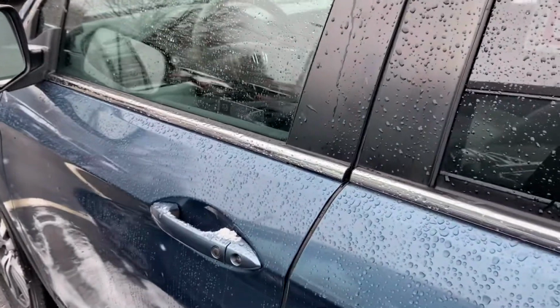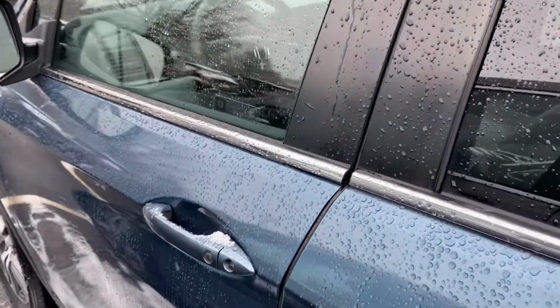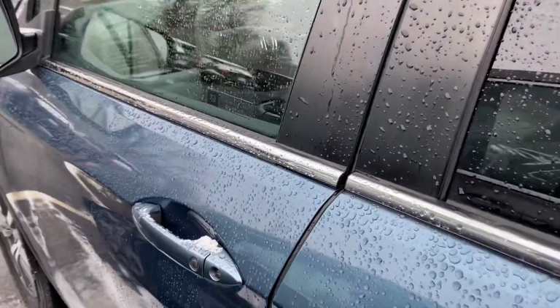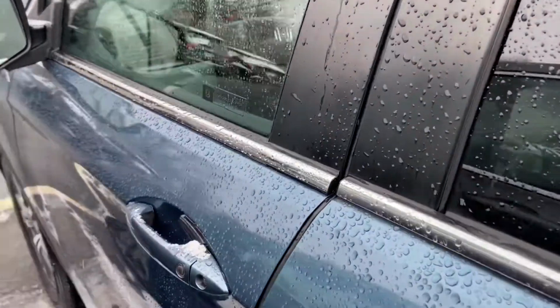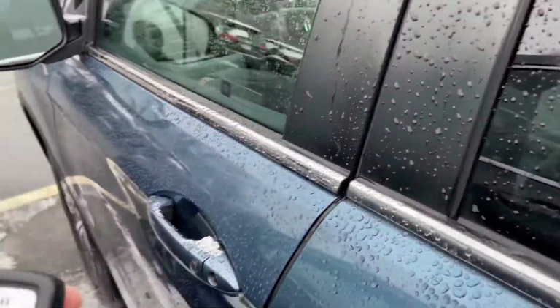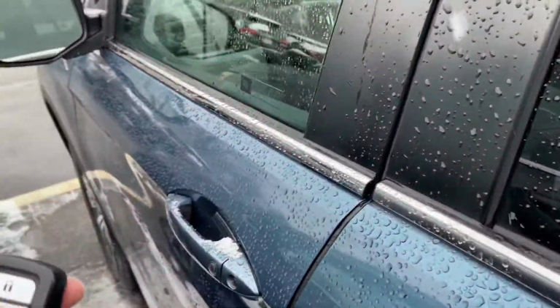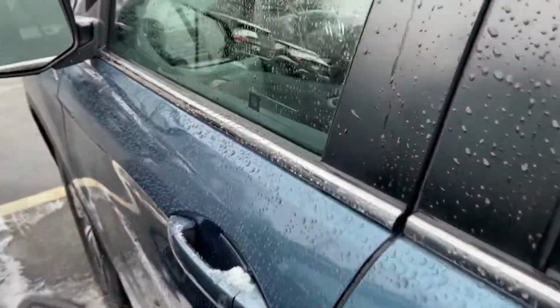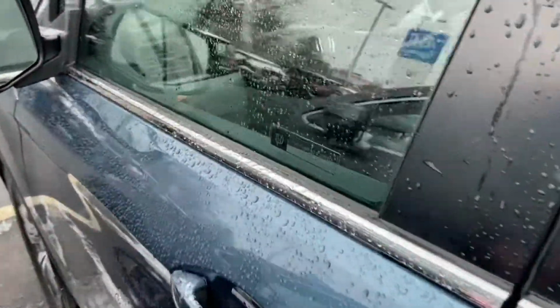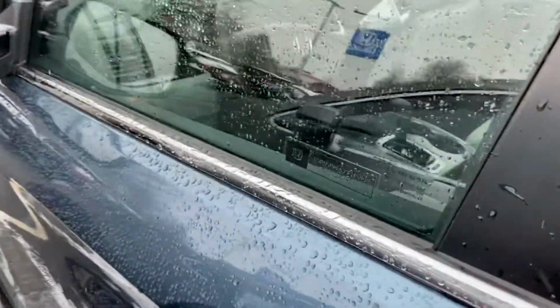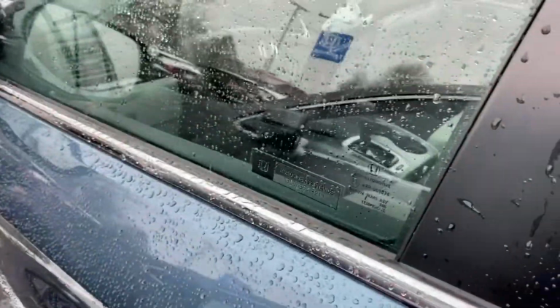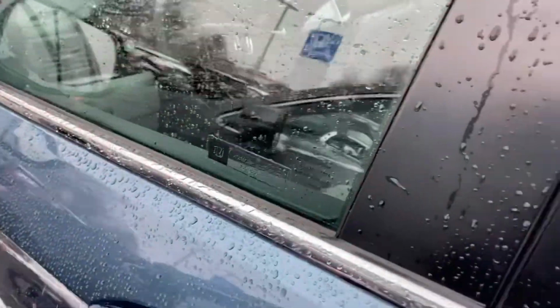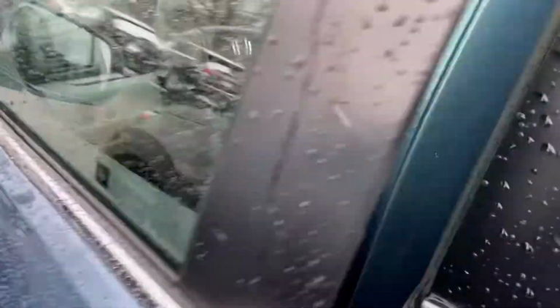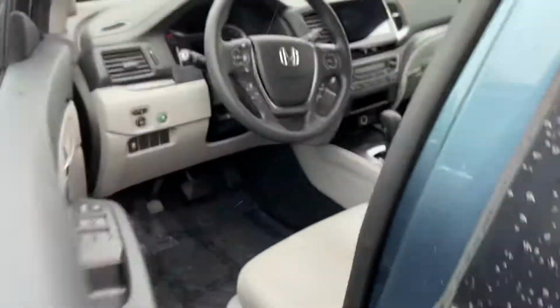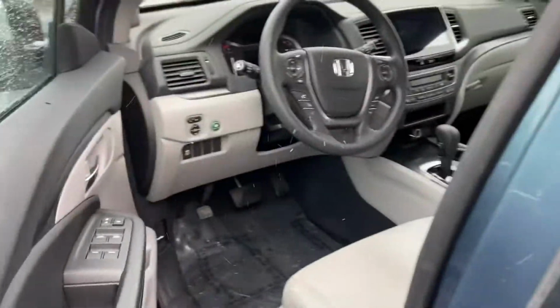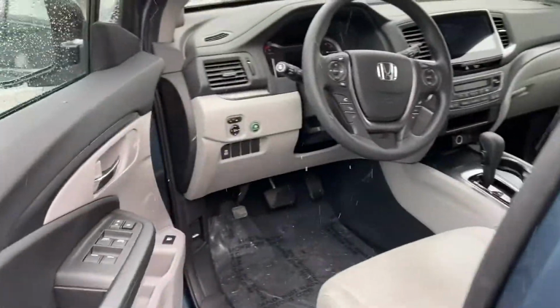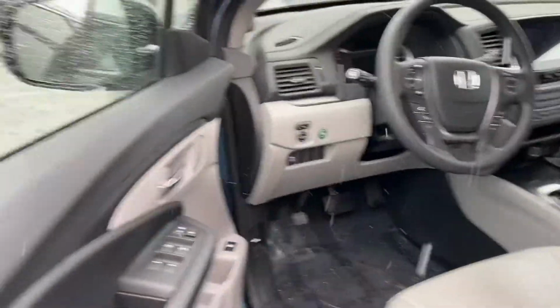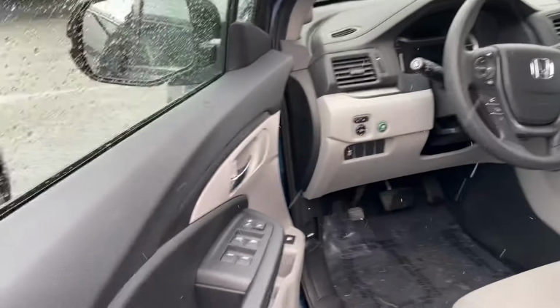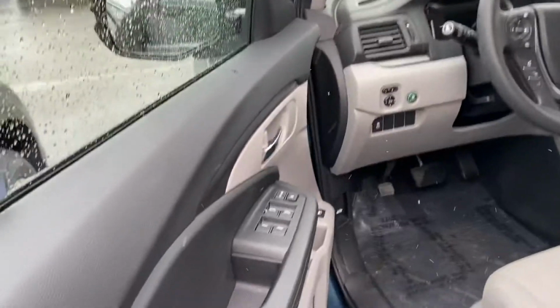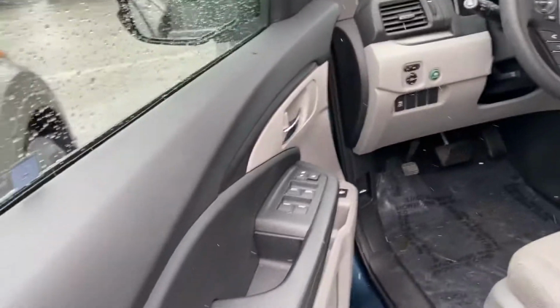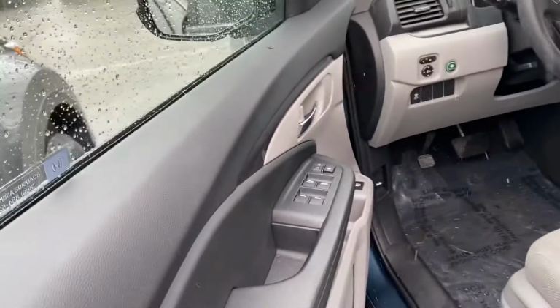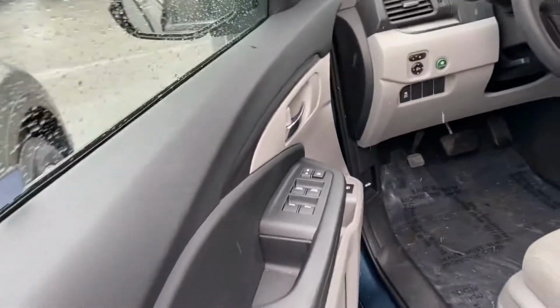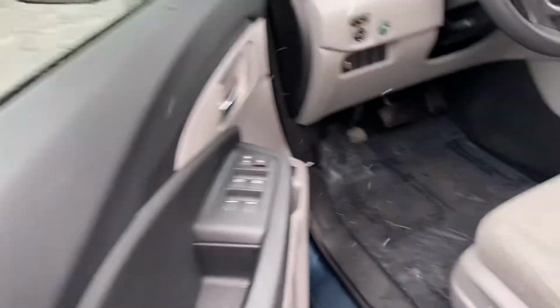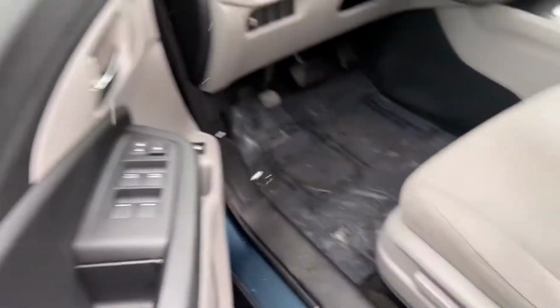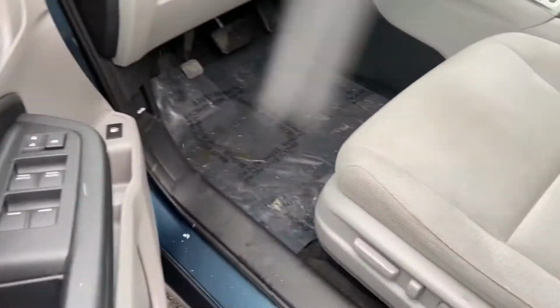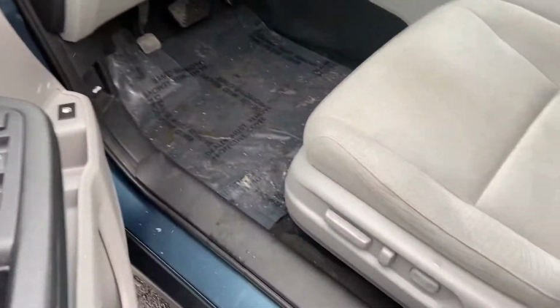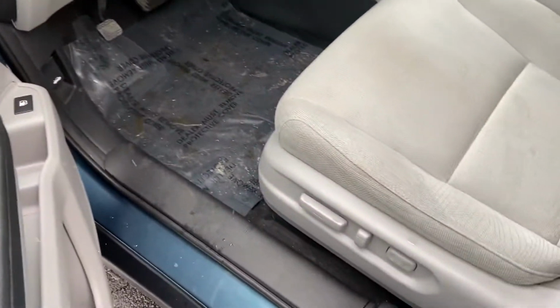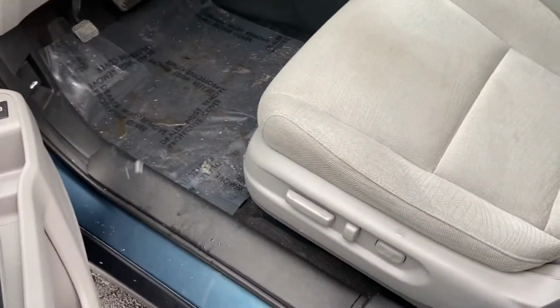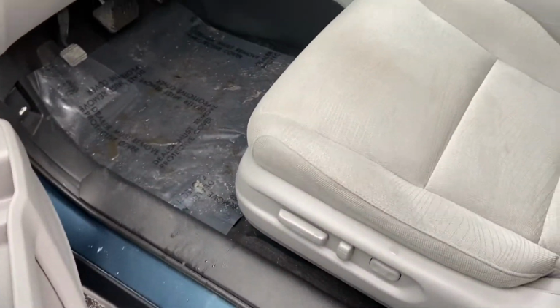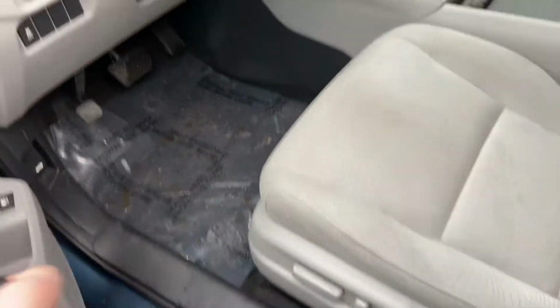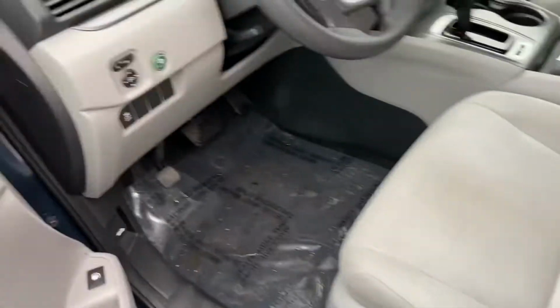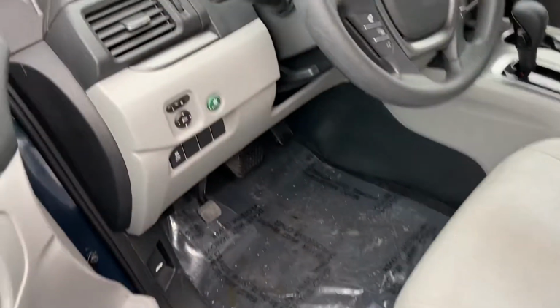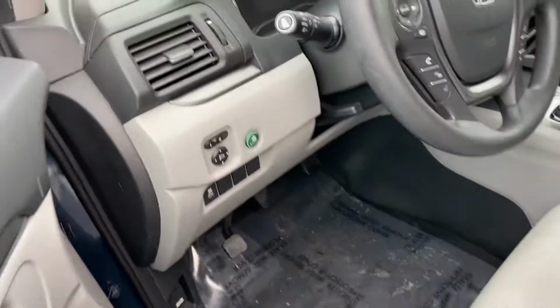This is going to be the EX model. I like to call this Honda's value package. So what you'll get here is power locks, power windows, and an eight-way power adjustable driver seat.